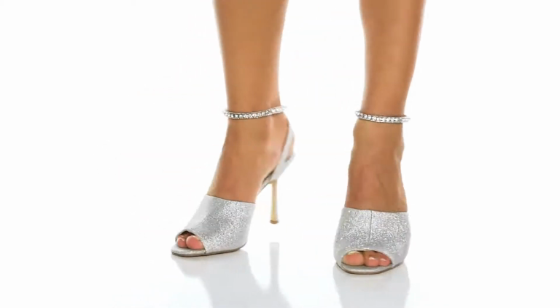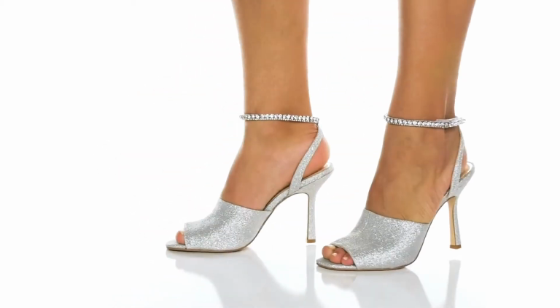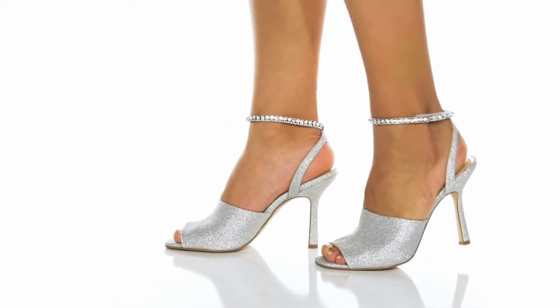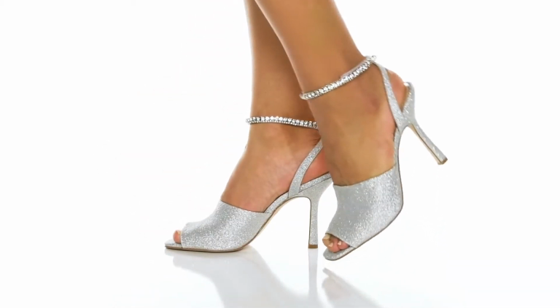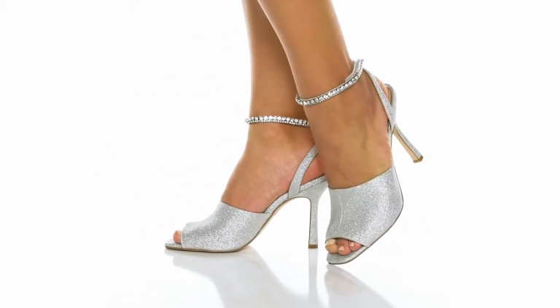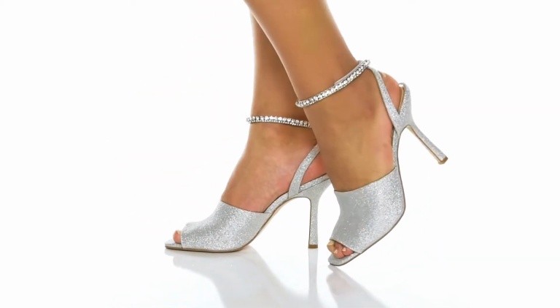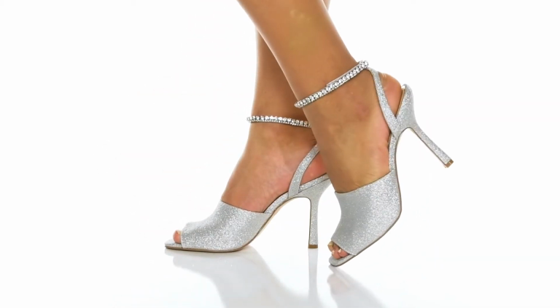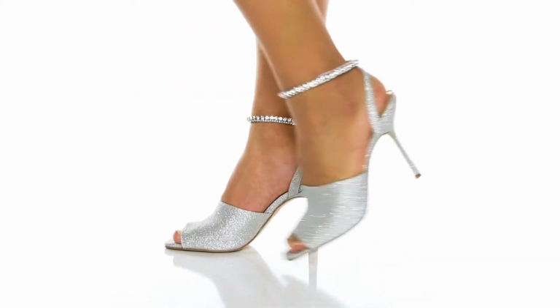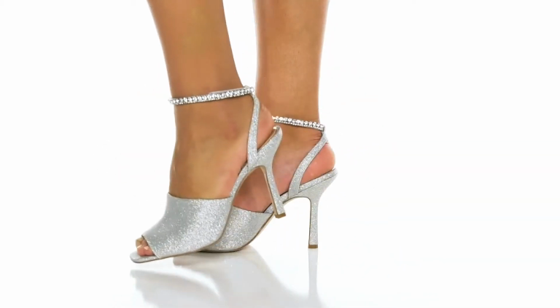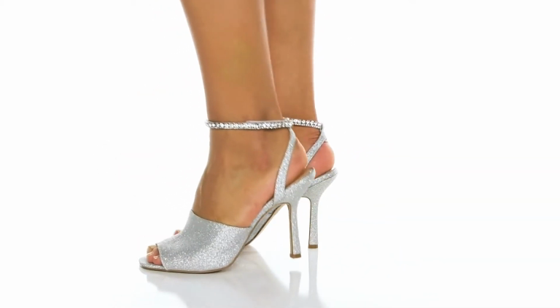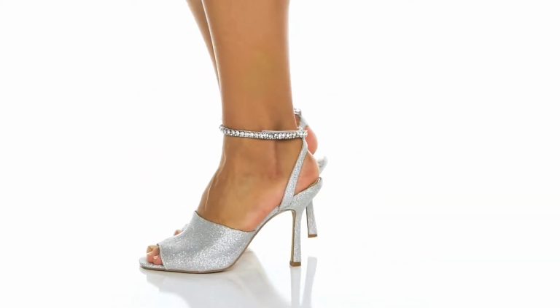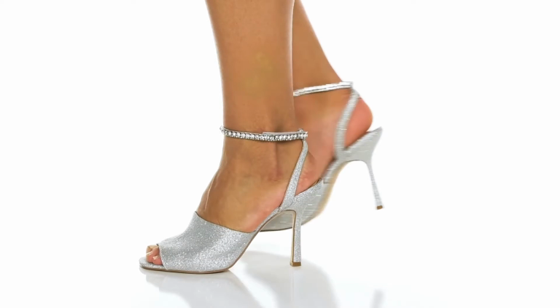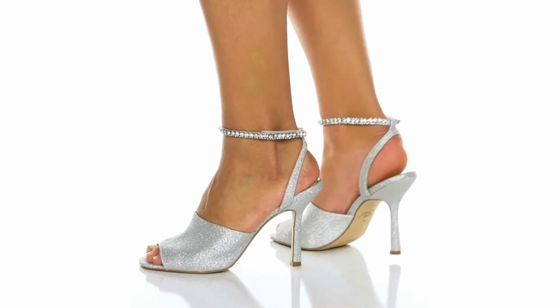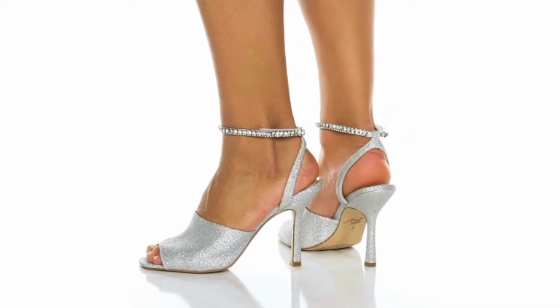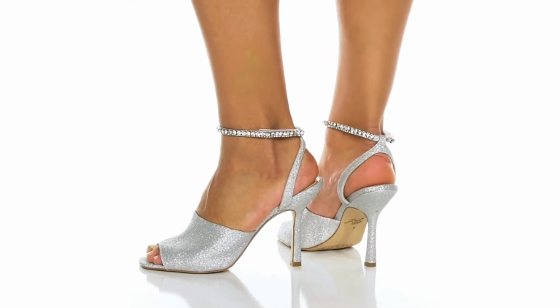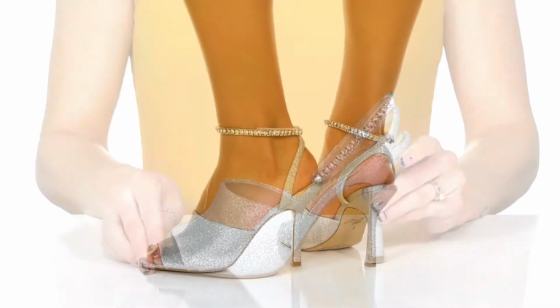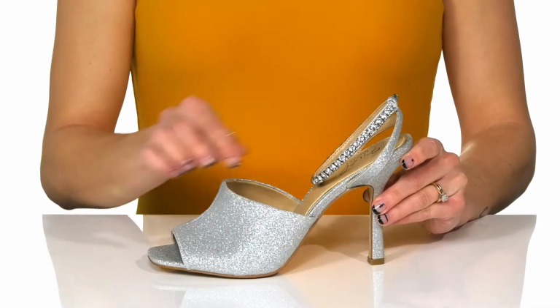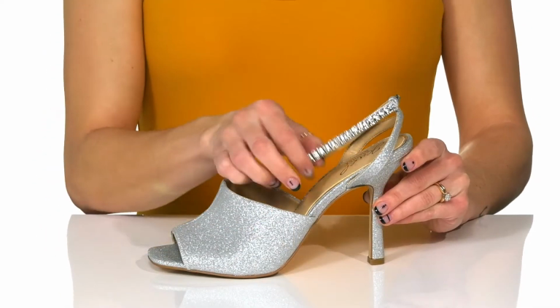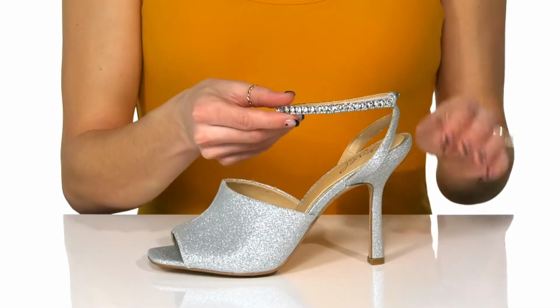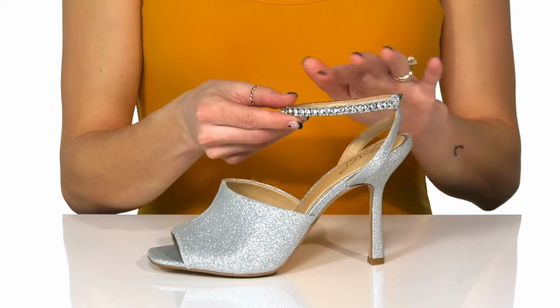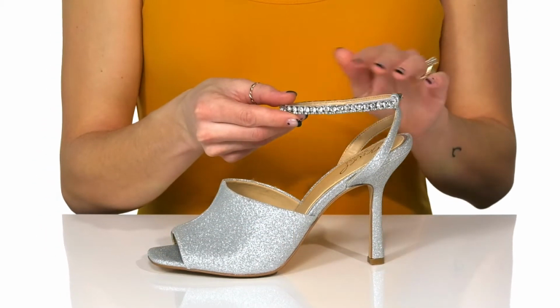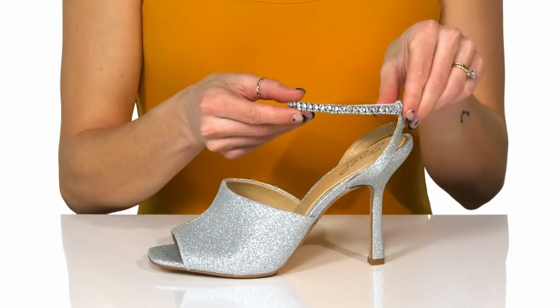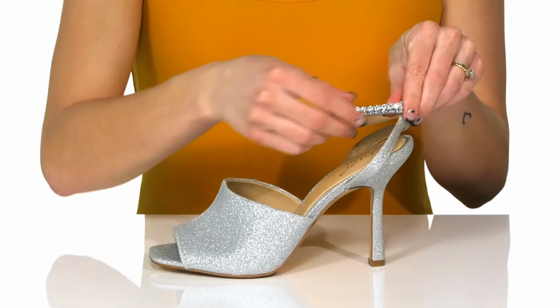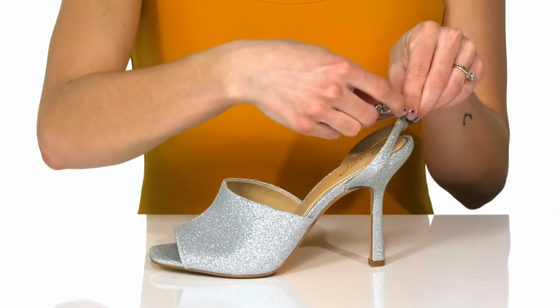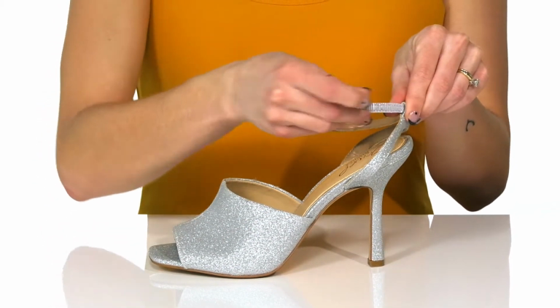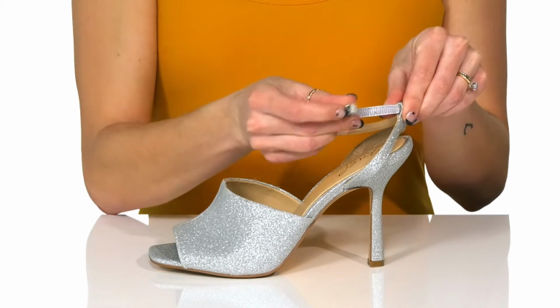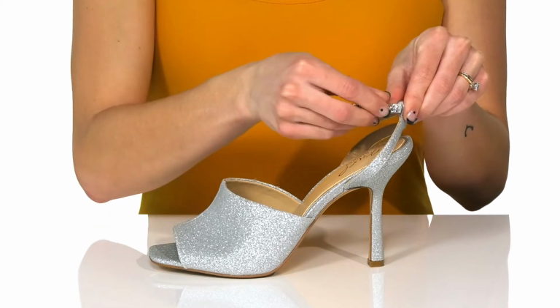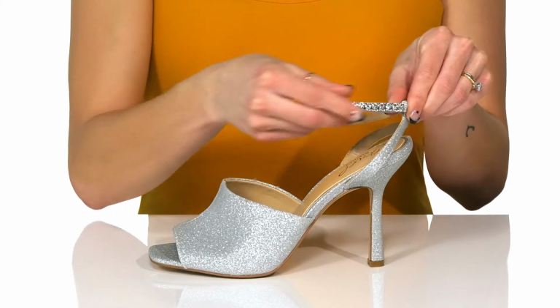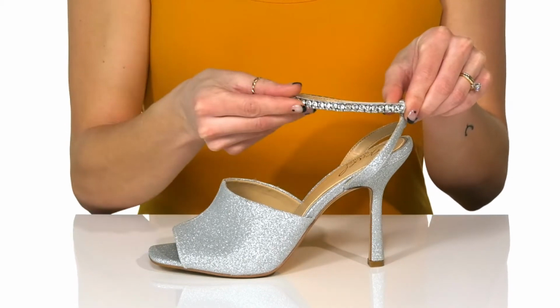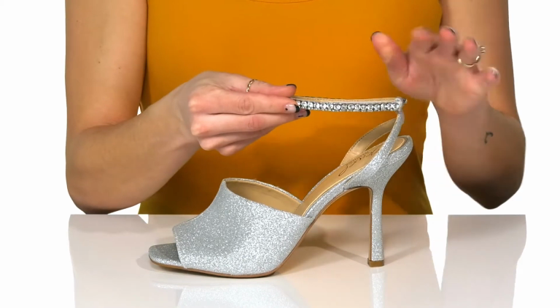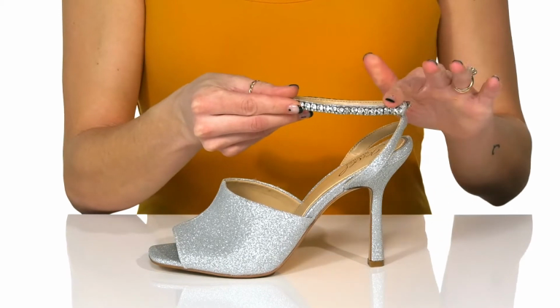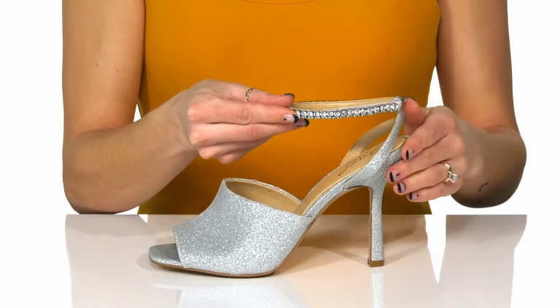You will look super stunning as you rock these glittery heels for any special occasion. I love this wrap-around ankle strap that actually has a hook and loop closure so you can get these on super easy.